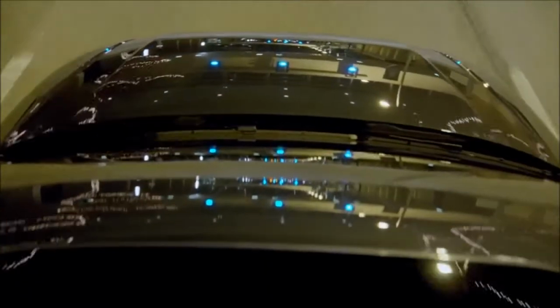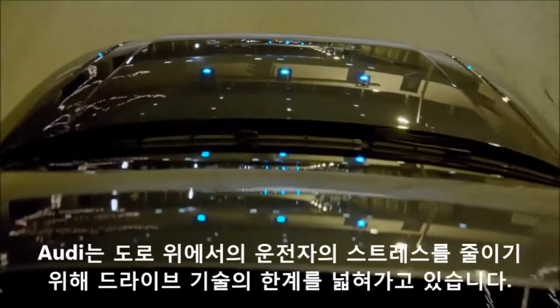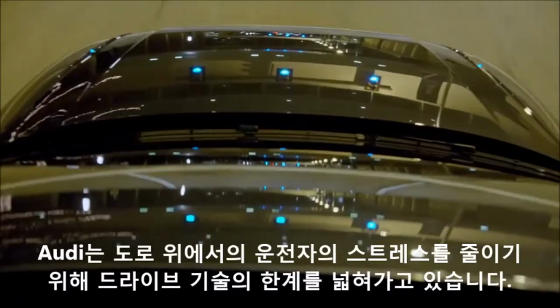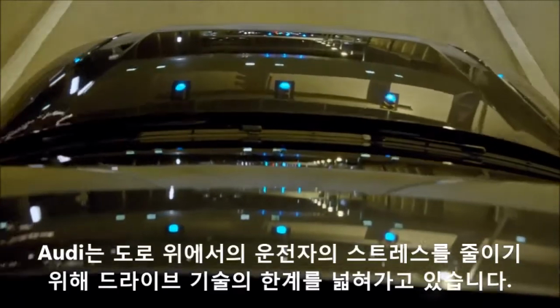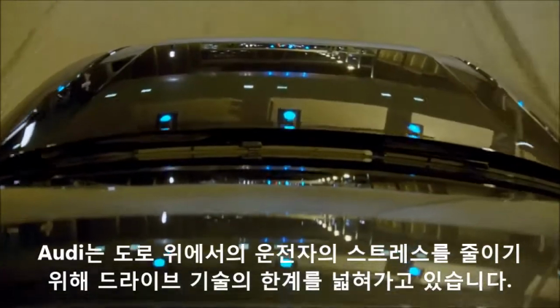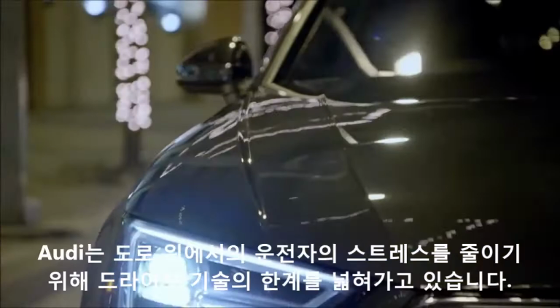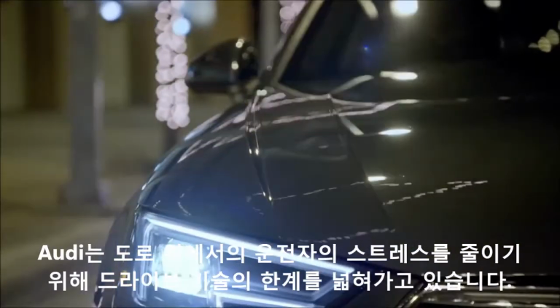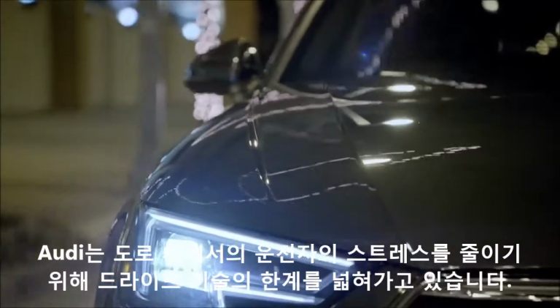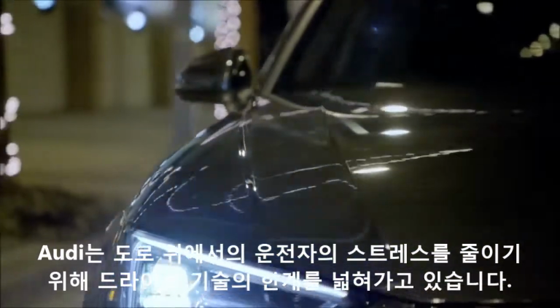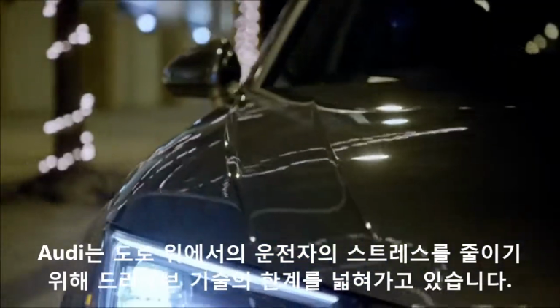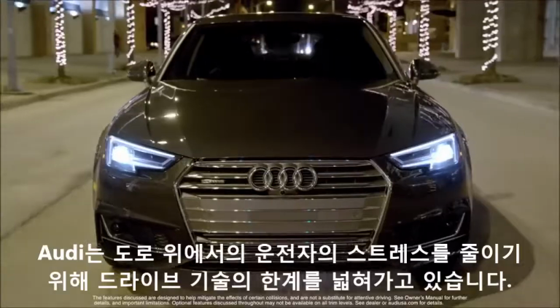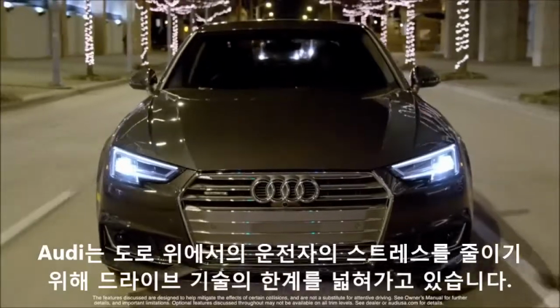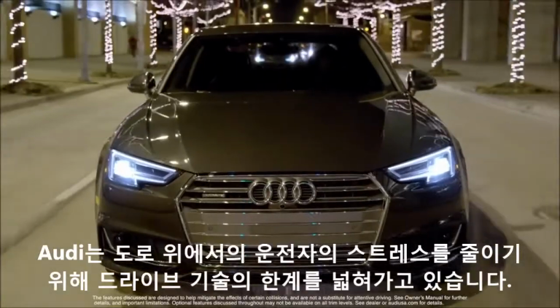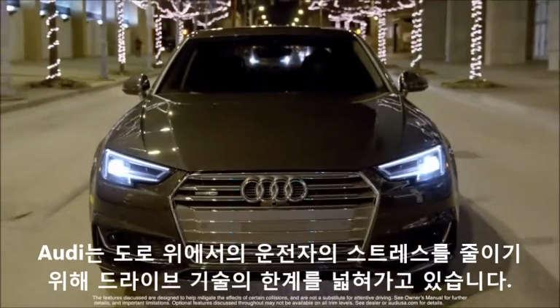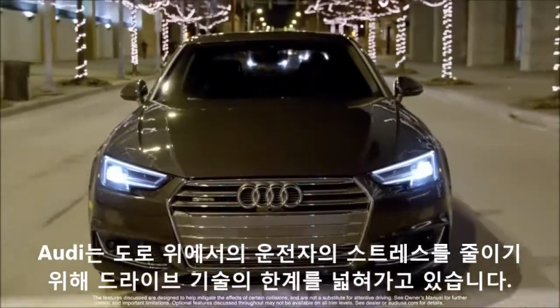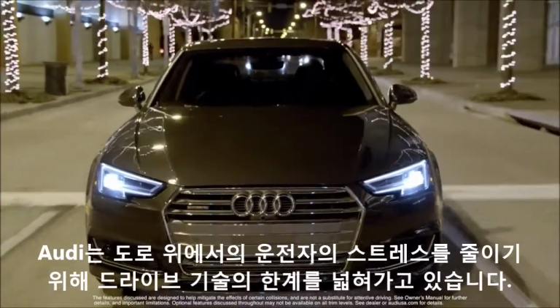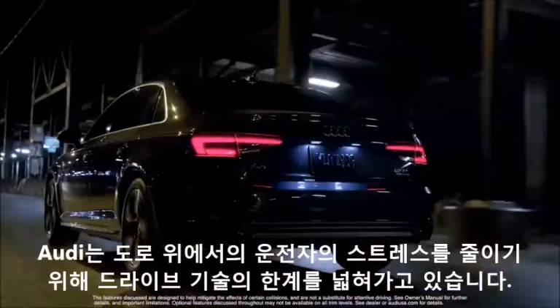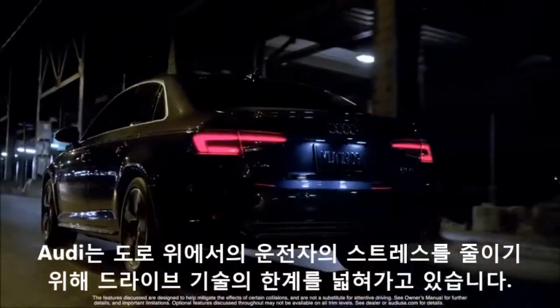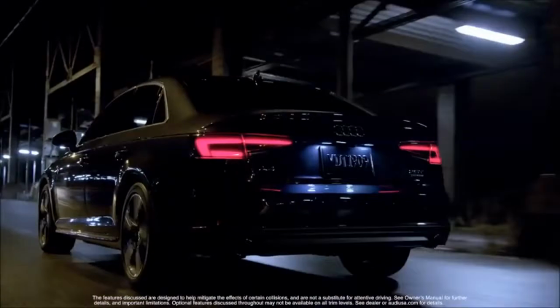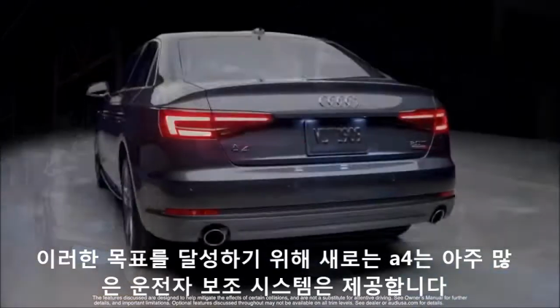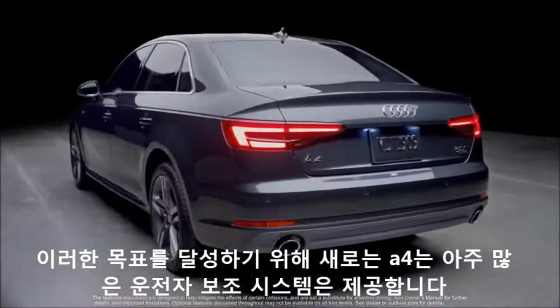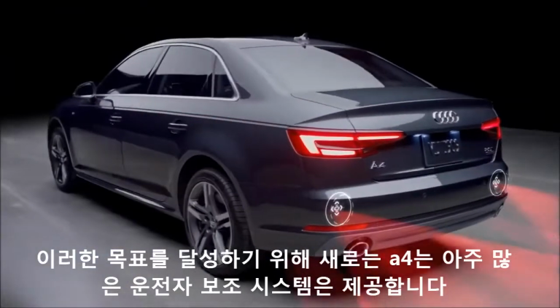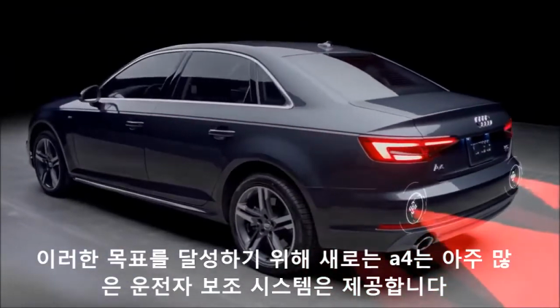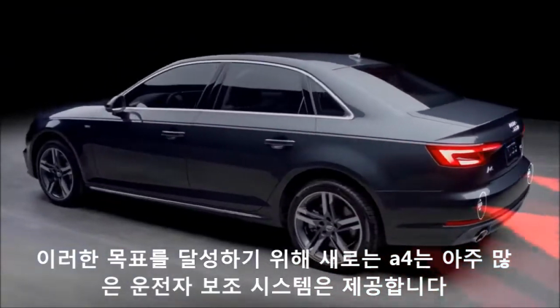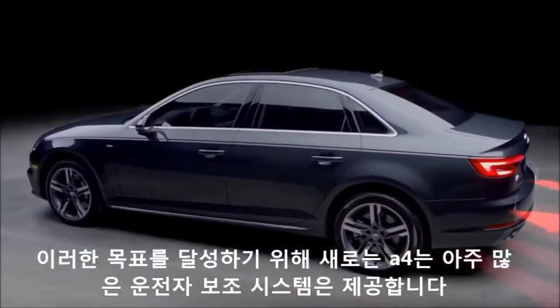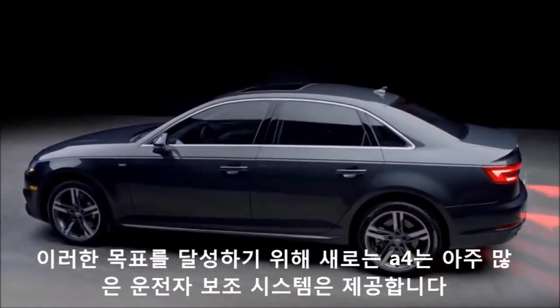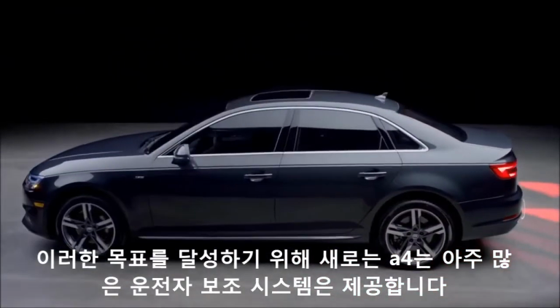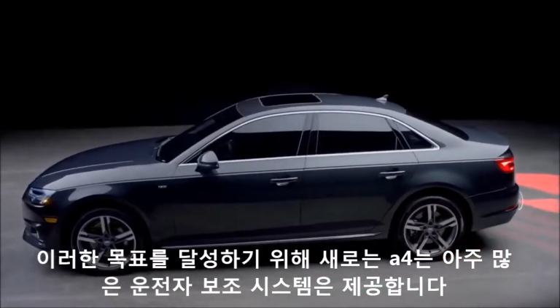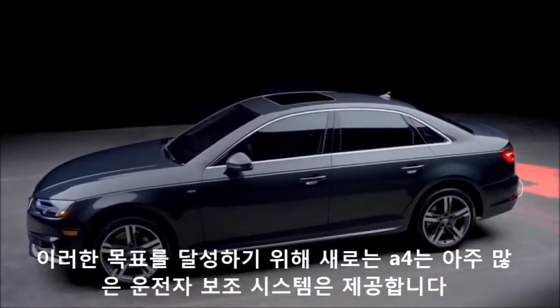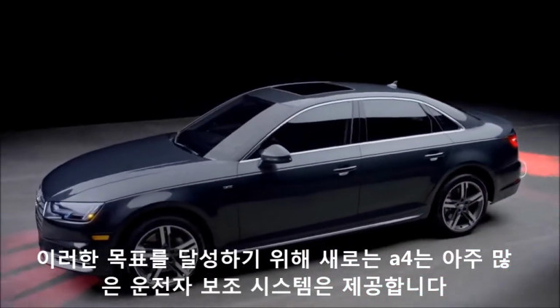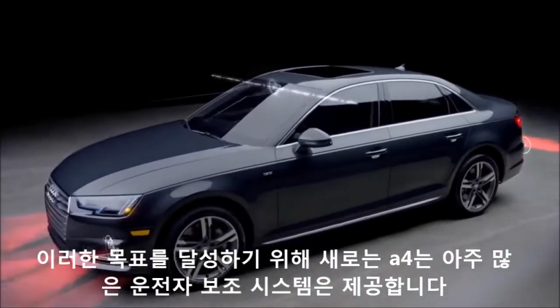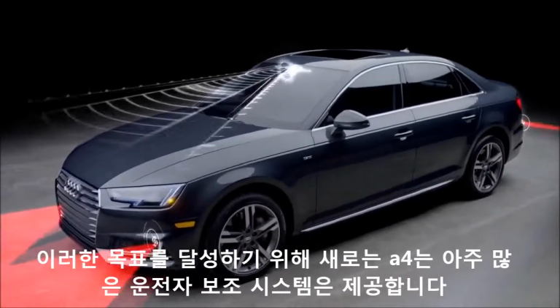At Audi, we are always pushing the limit of what's possible in drive technology to help reduce the stress of the road. The all-new A4 offers numerous driver assistance systems that meet those goals.